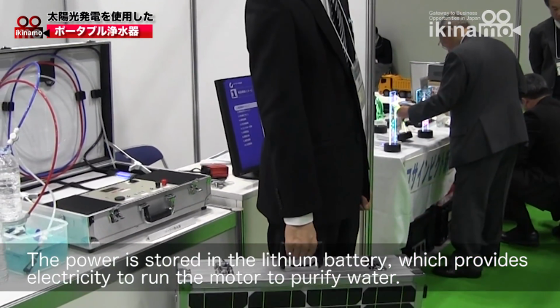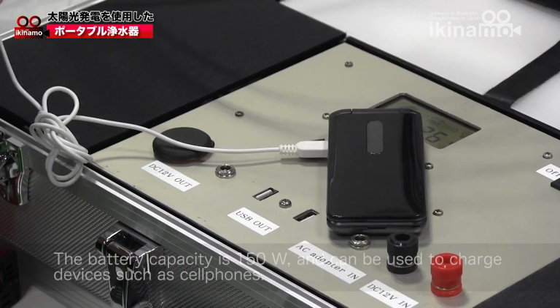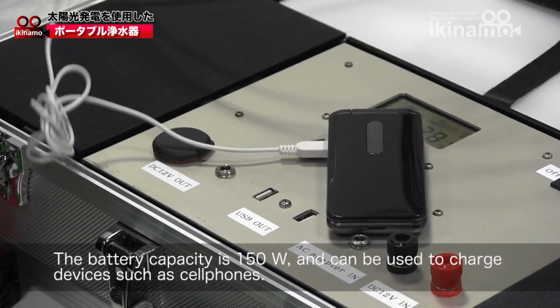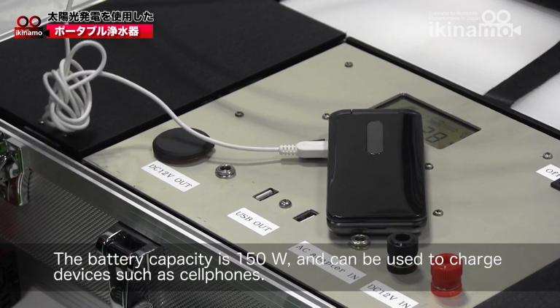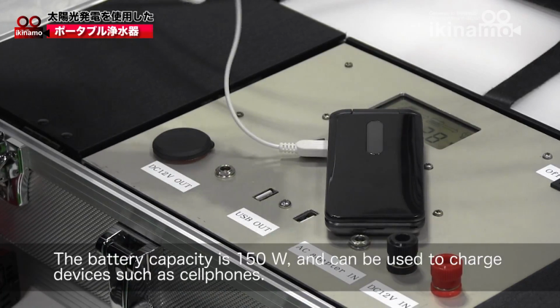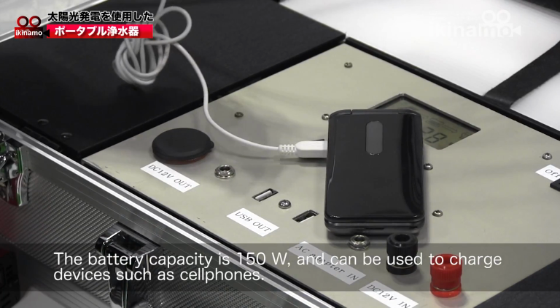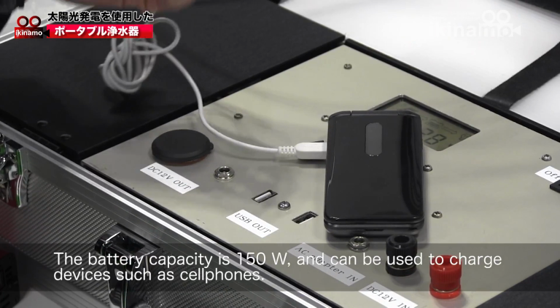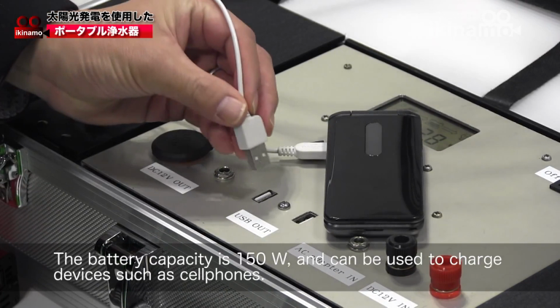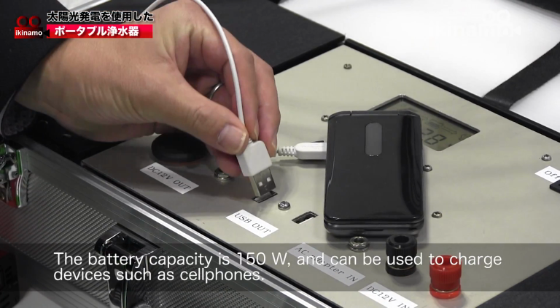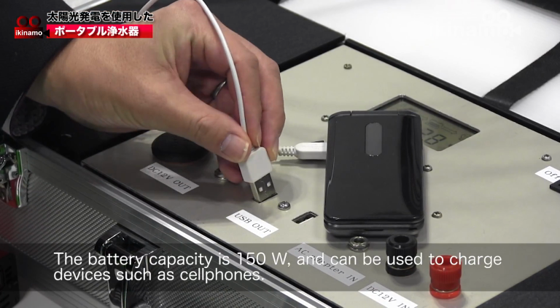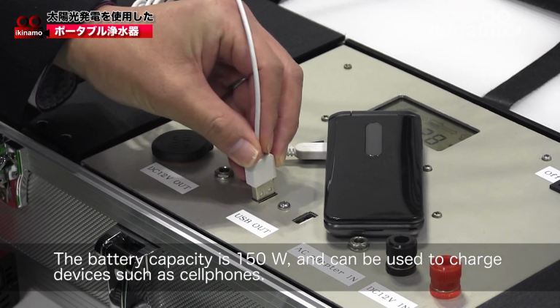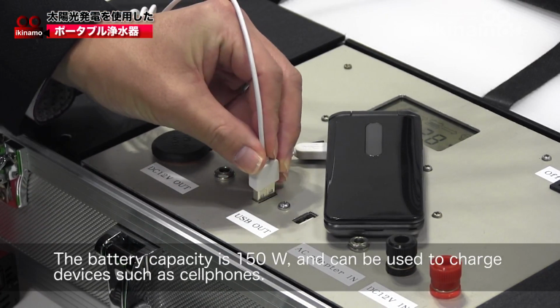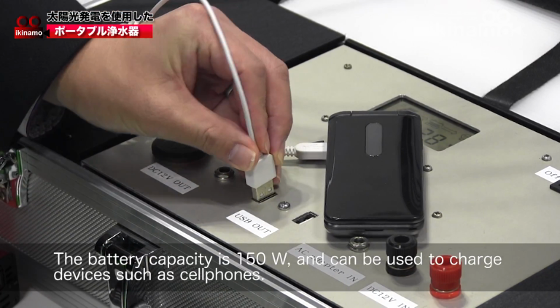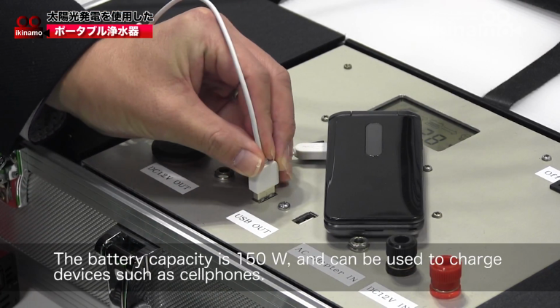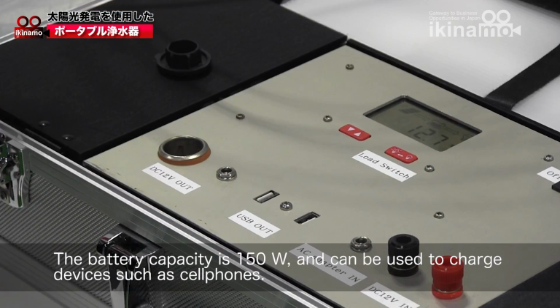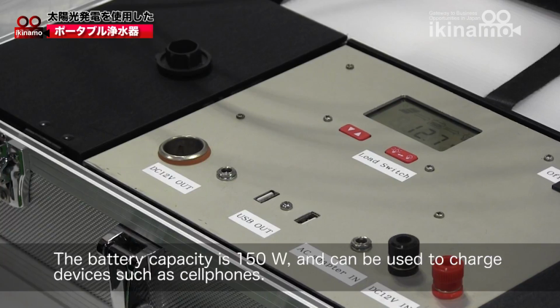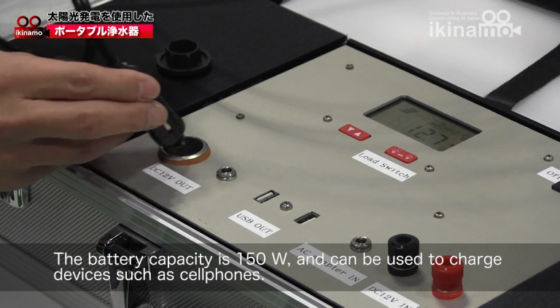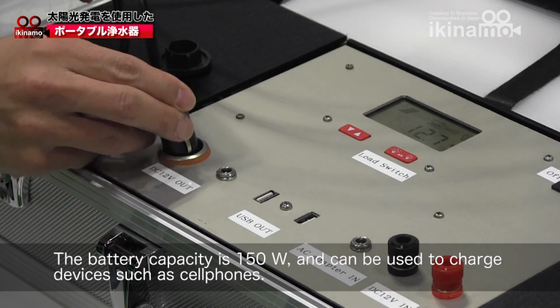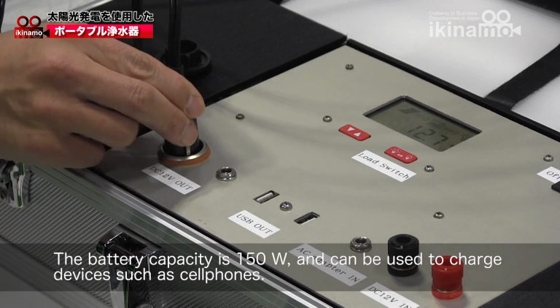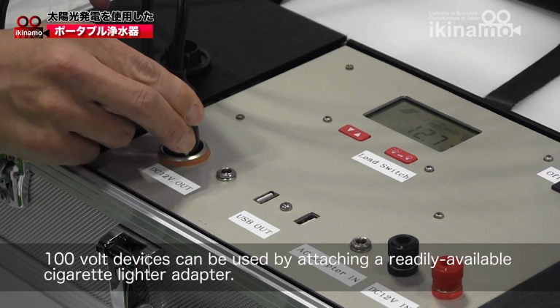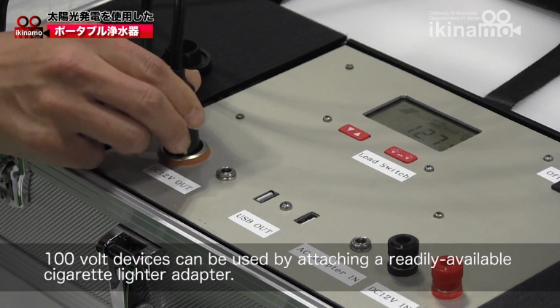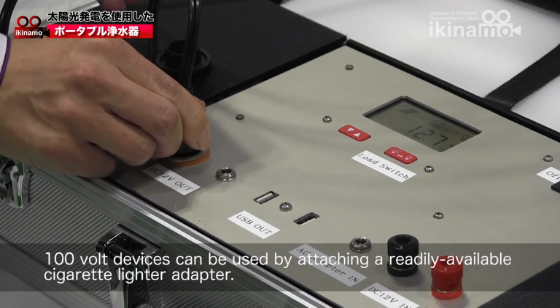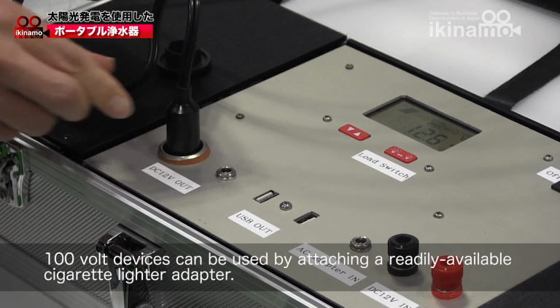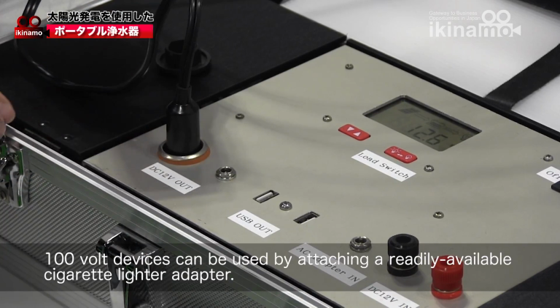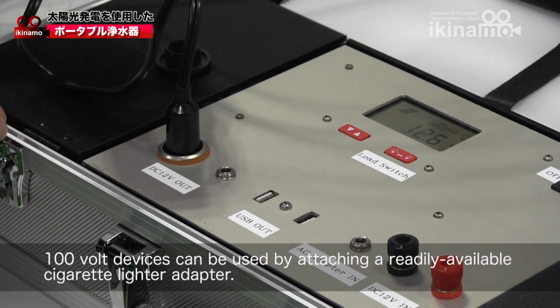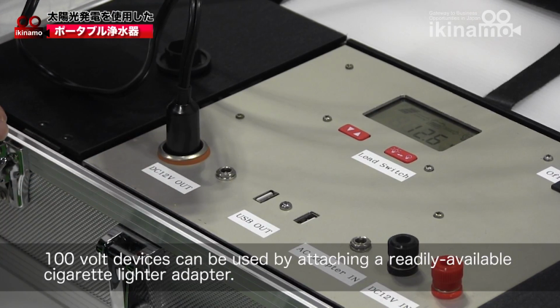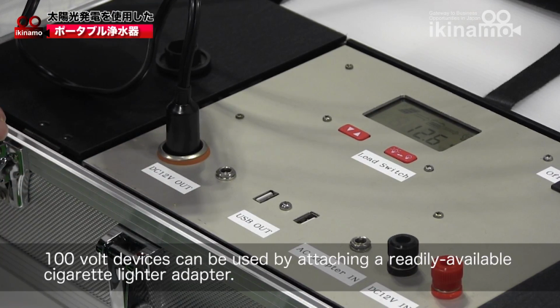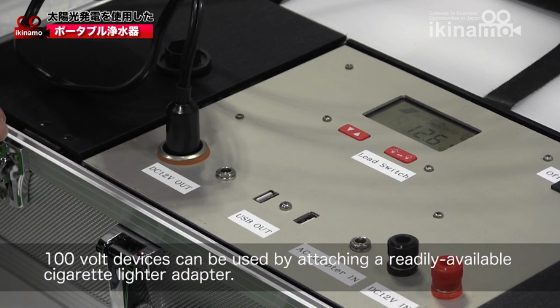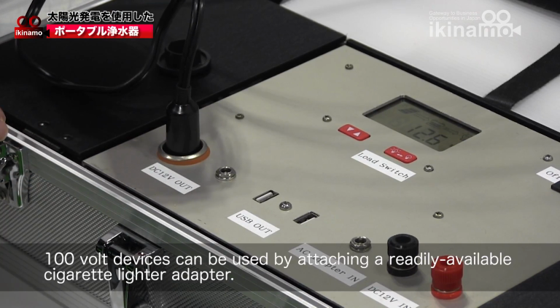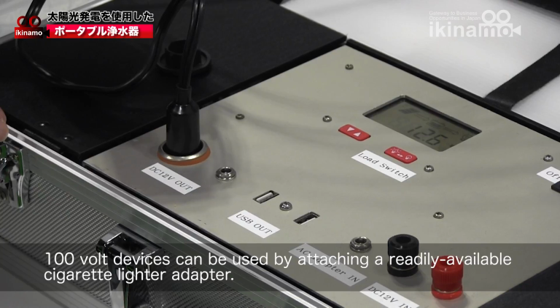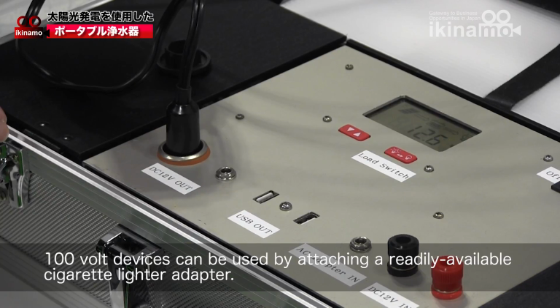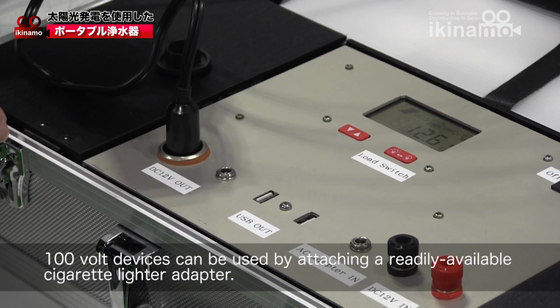The battery capacity is 150 watts and can be used to charge devices such as cell phones. 100 volt devices can be used by attaching a readily available cigarette lighter adapter.